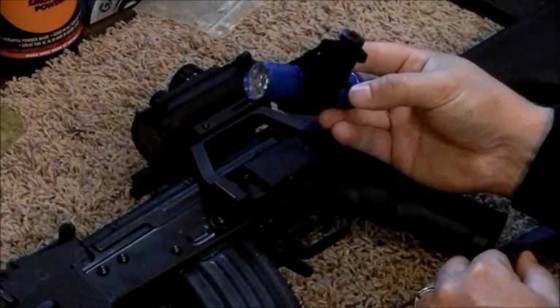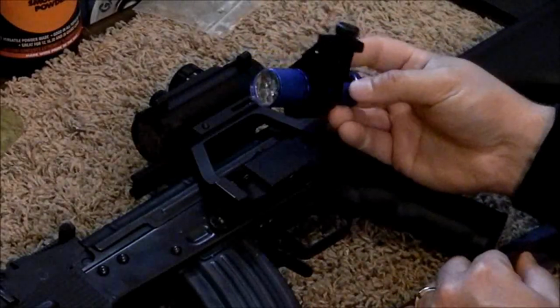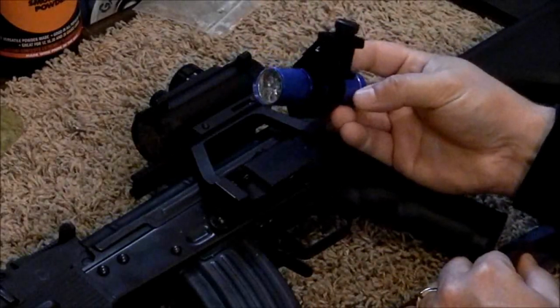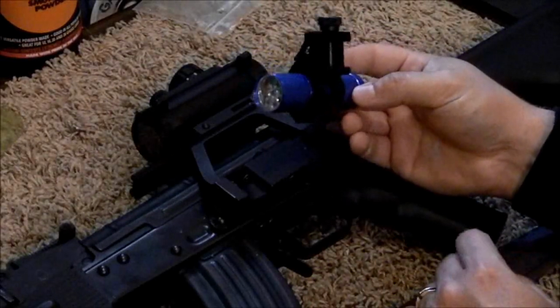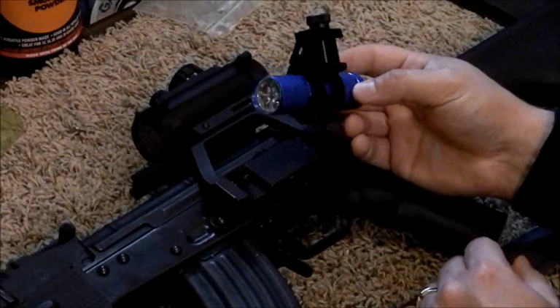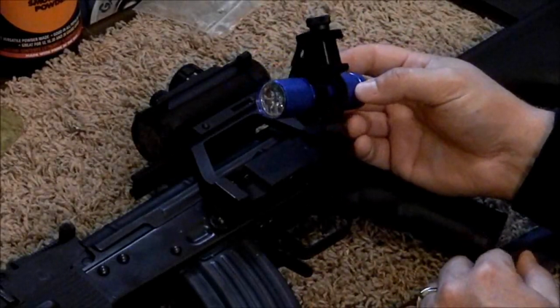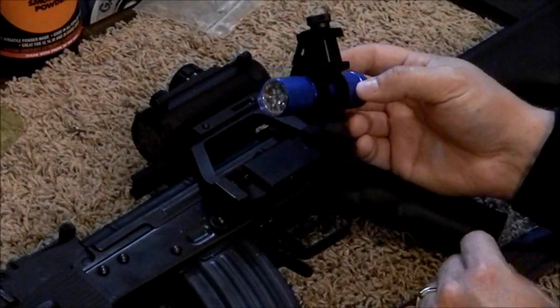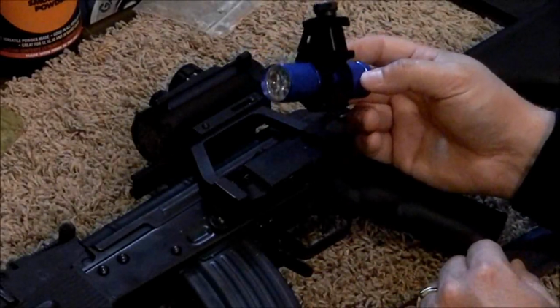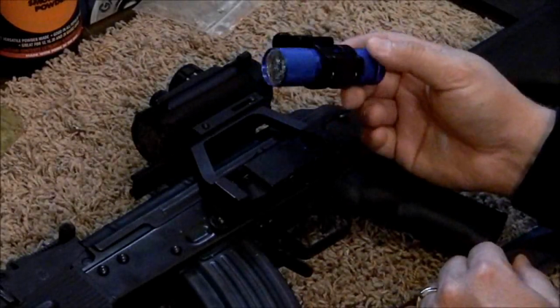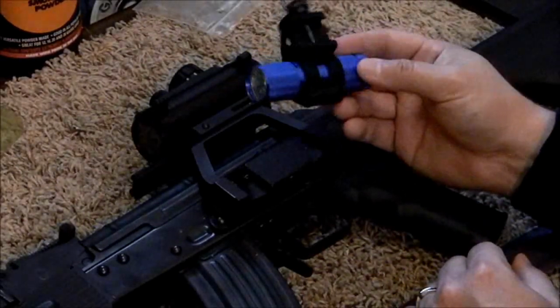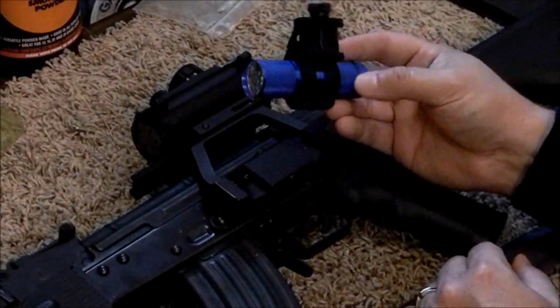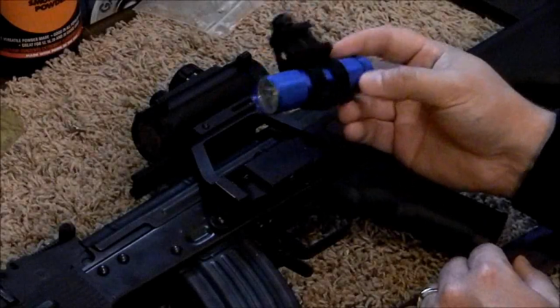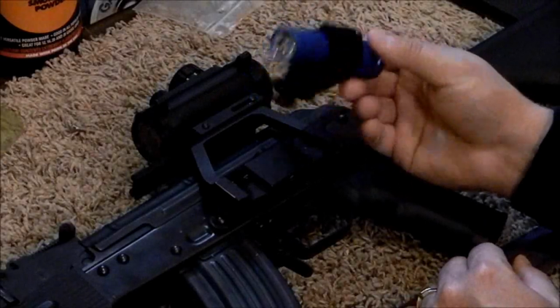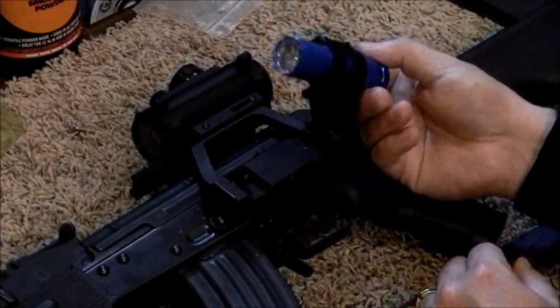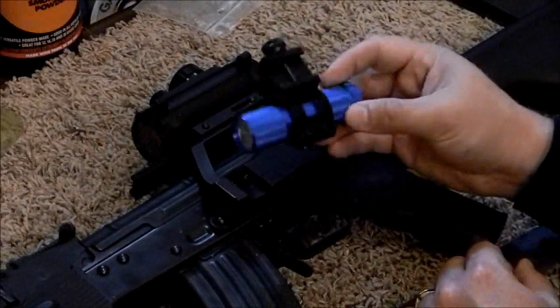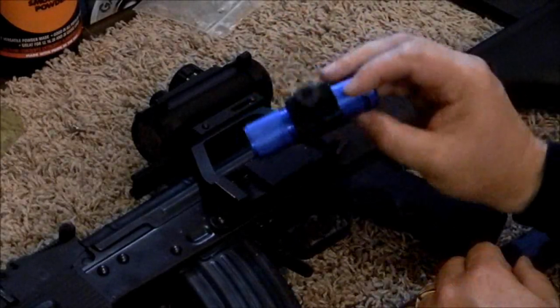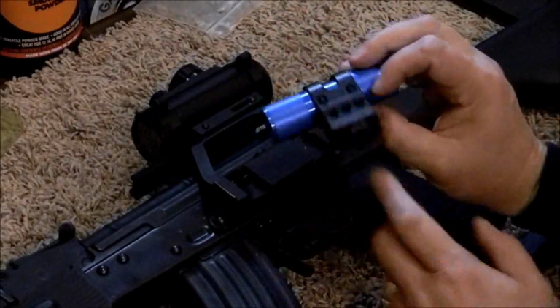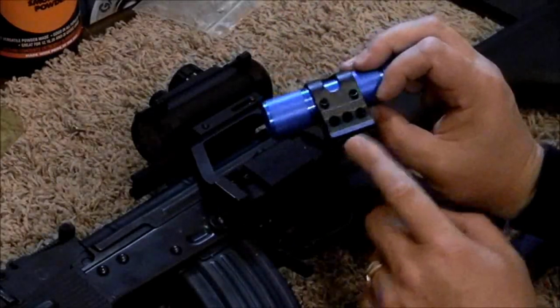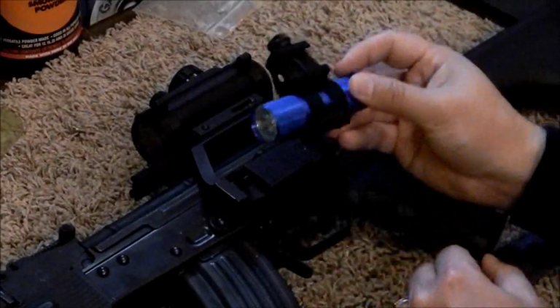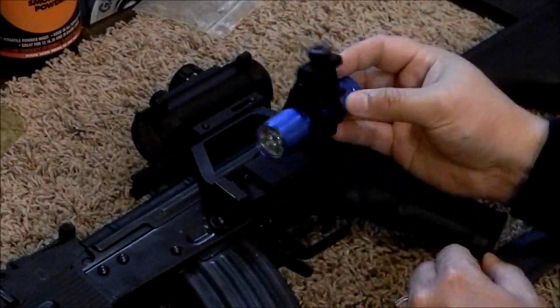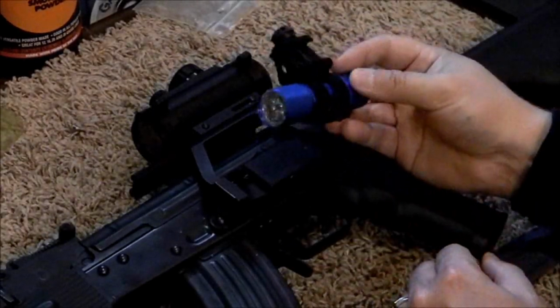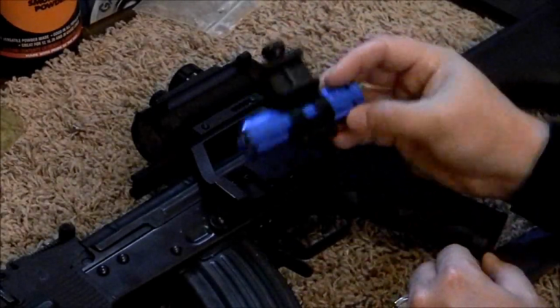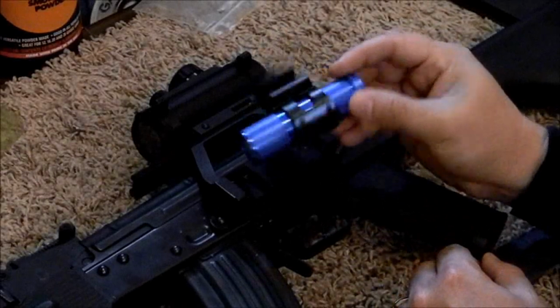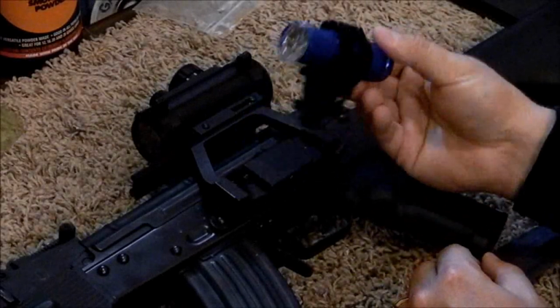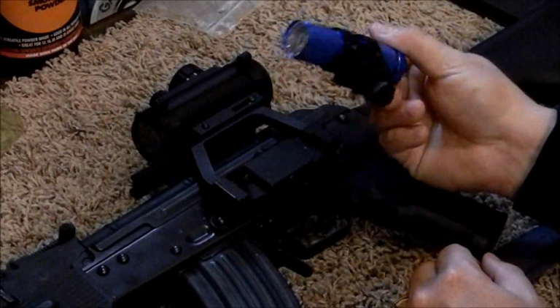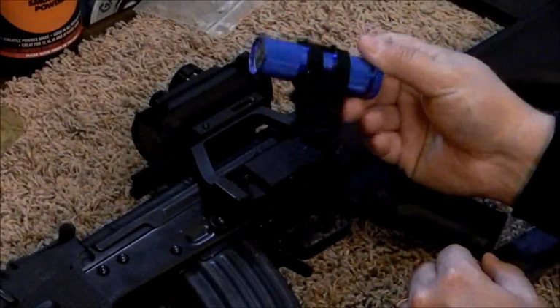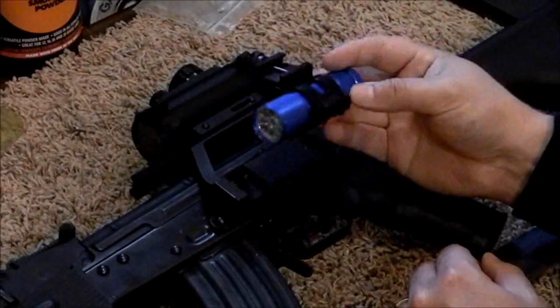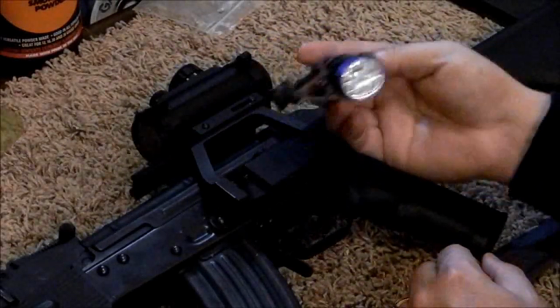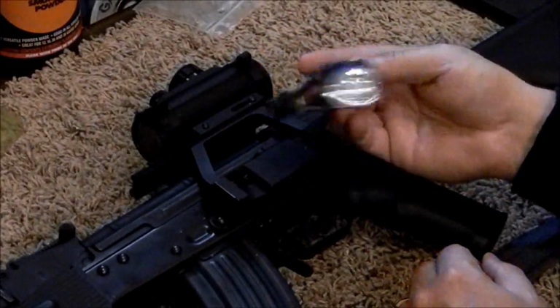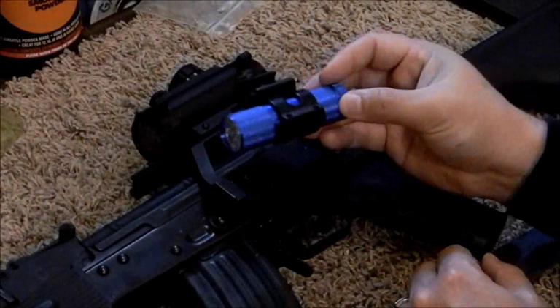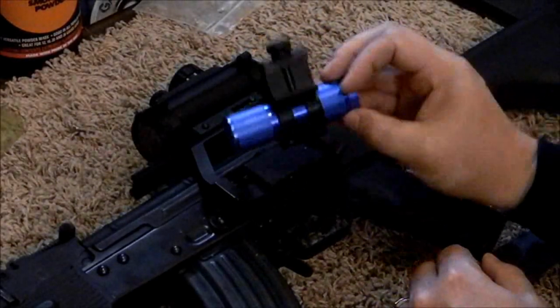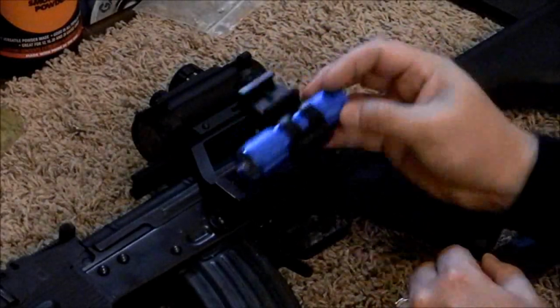This is the AIM Sports mount, and they're not always labeled on there, but if you go to aimsportsinc.com you'll see this exact same model on there. They make it, other people sell it — they might put their name on it, but if it's this design it's their product.